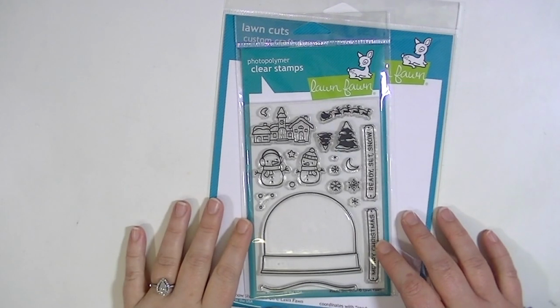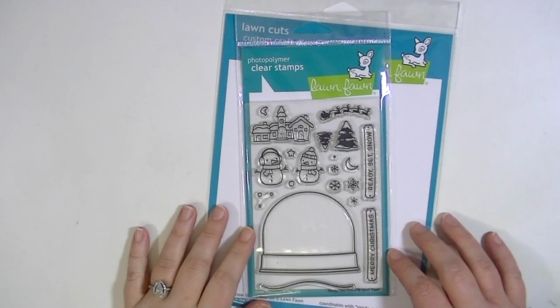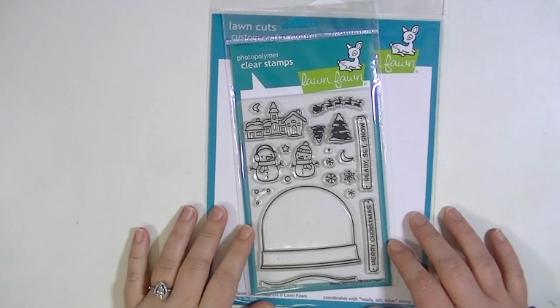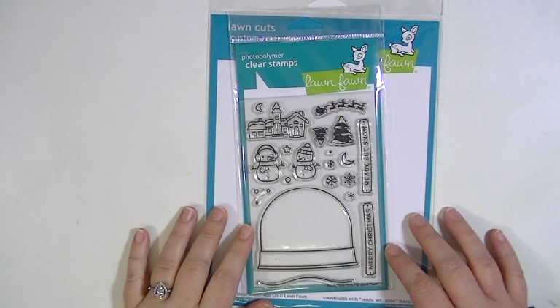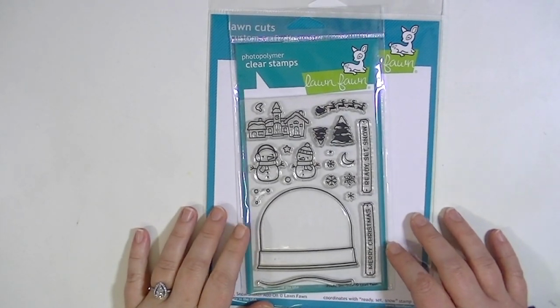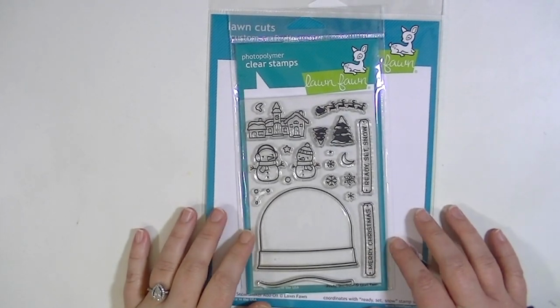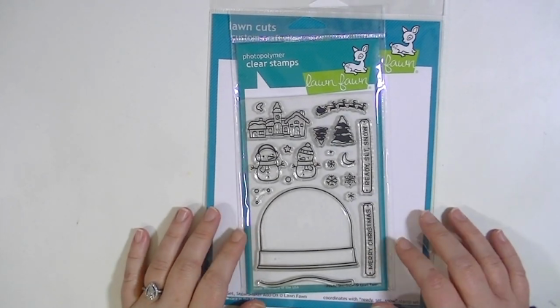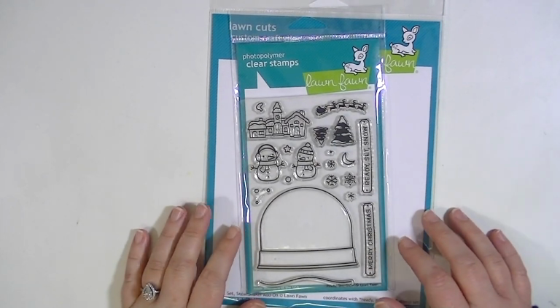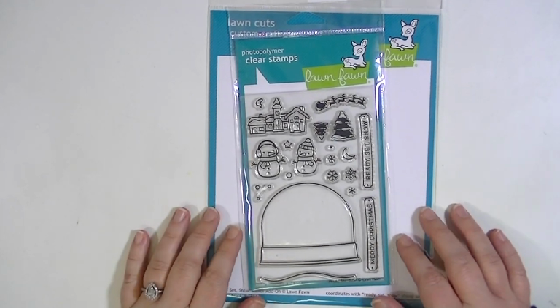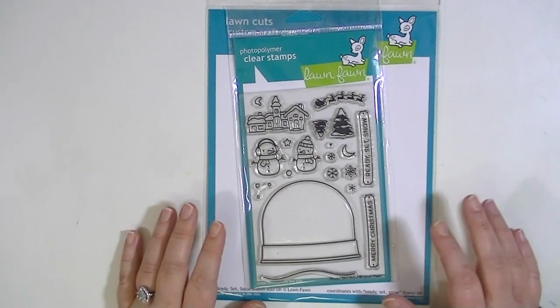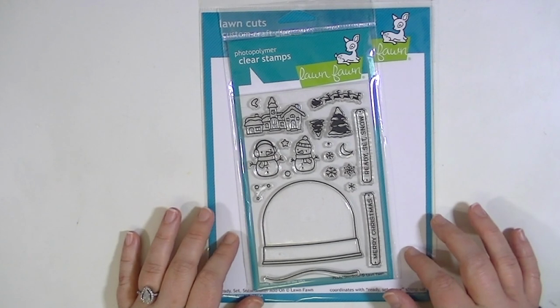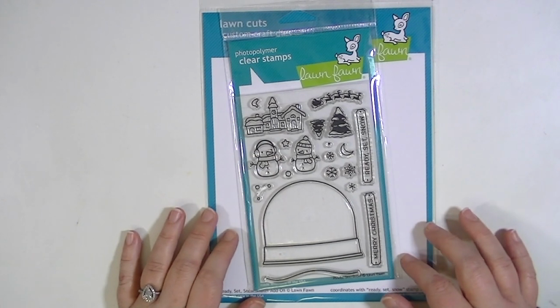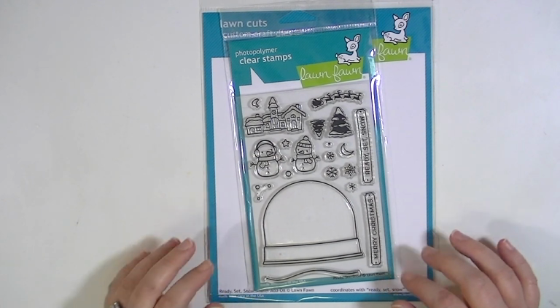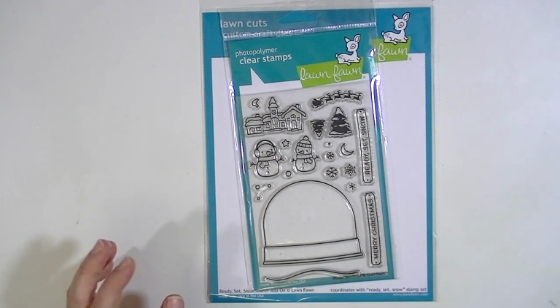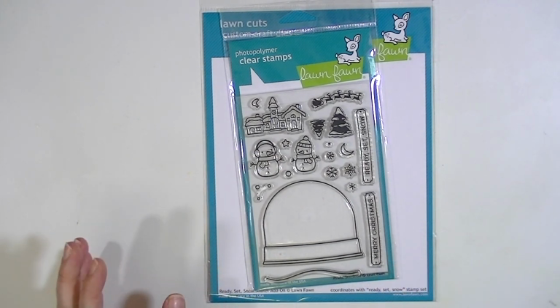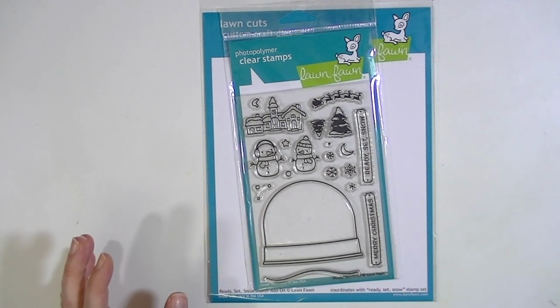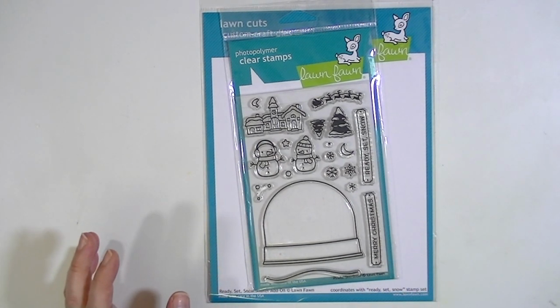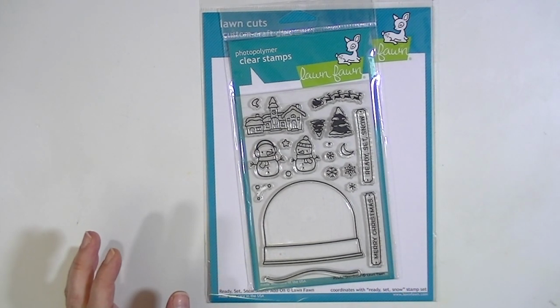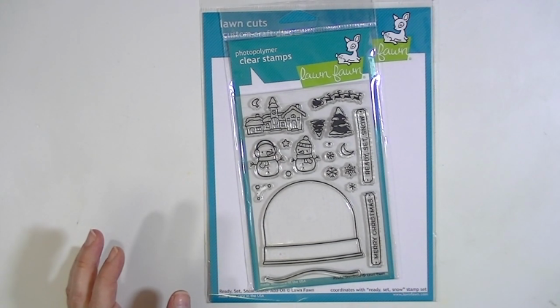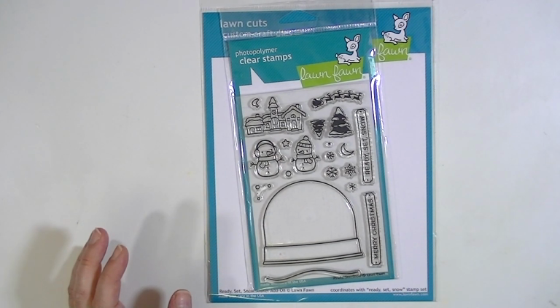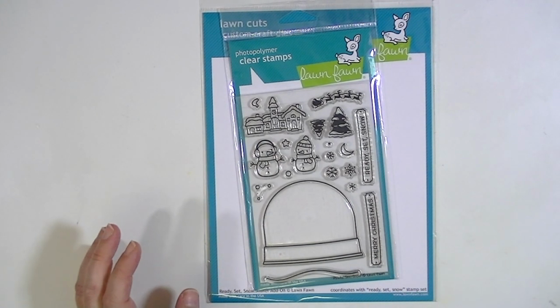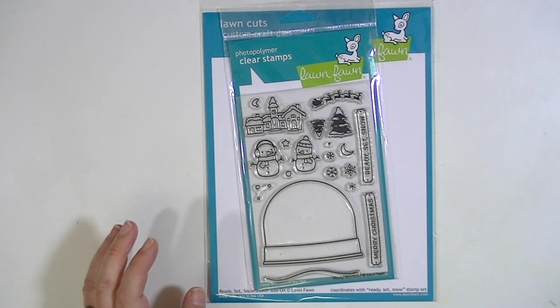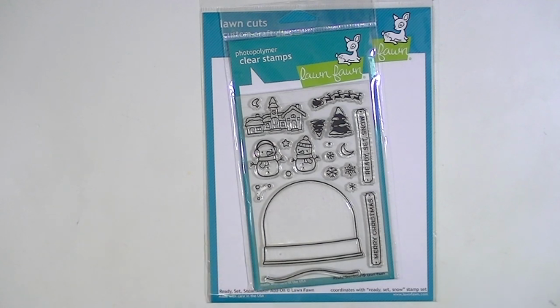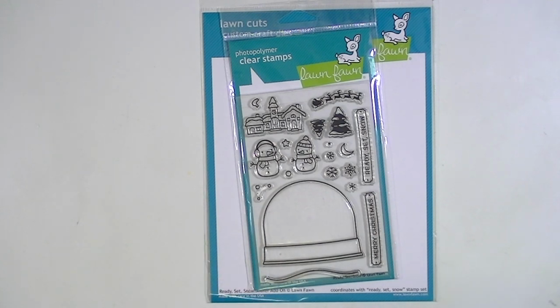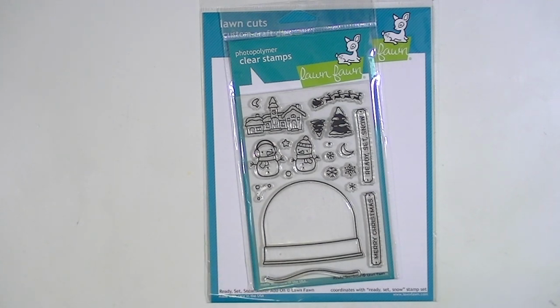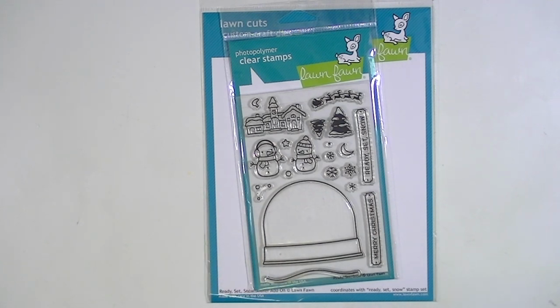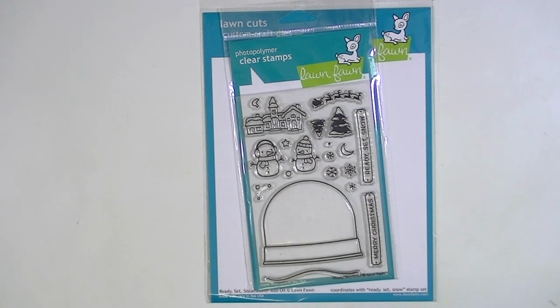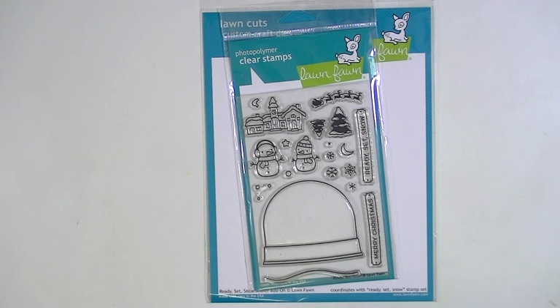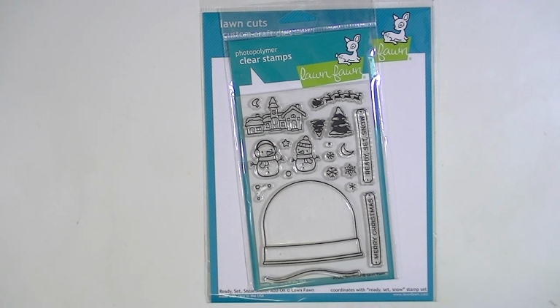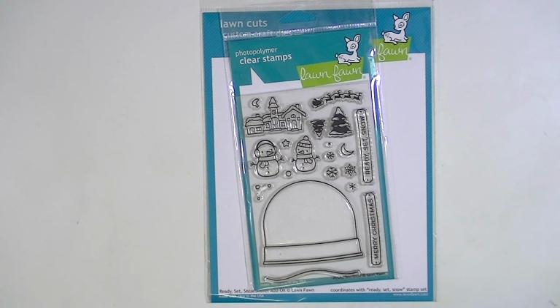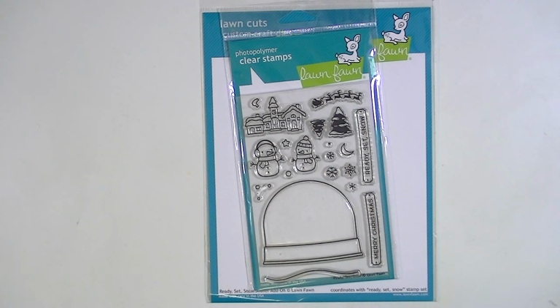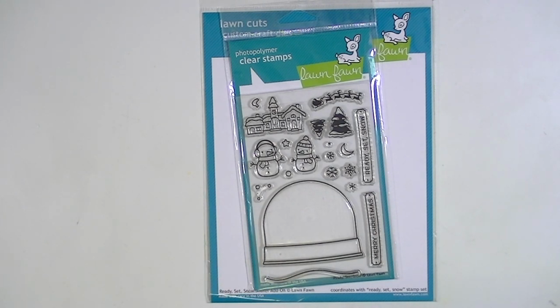Hey guys, Kate Kennedy here and I have a fun haul or open box video to share with you today. This stuff is from a place called Hallmark Scrapbook and I'll have a link below to all of the products and also on my blog post.